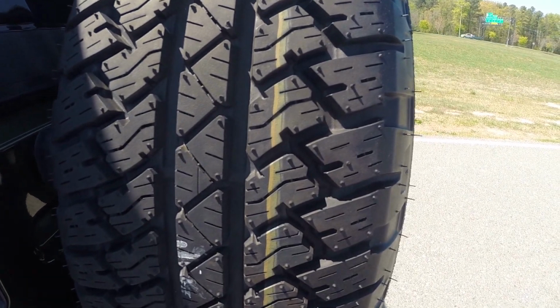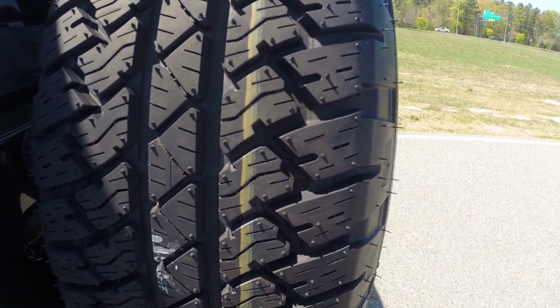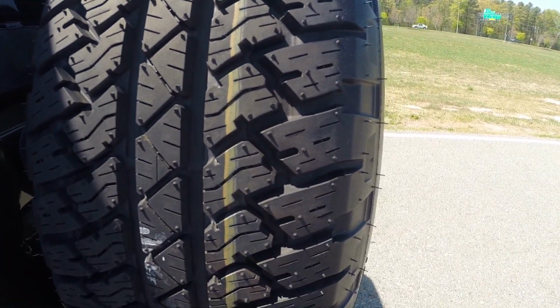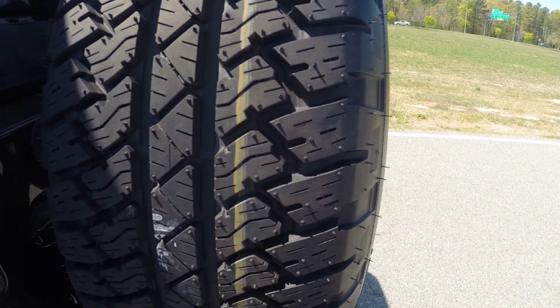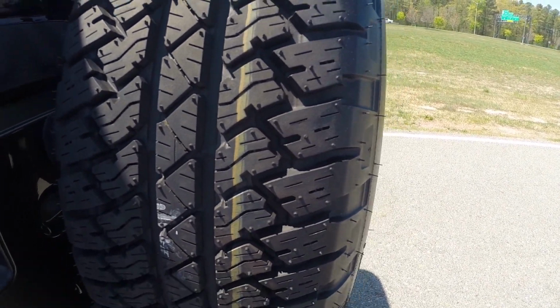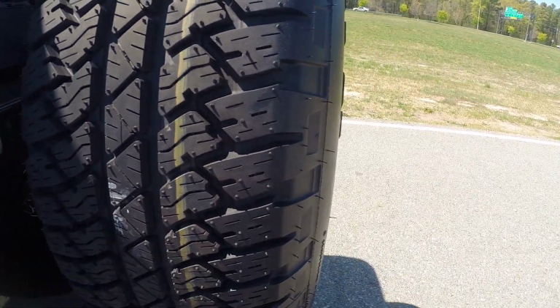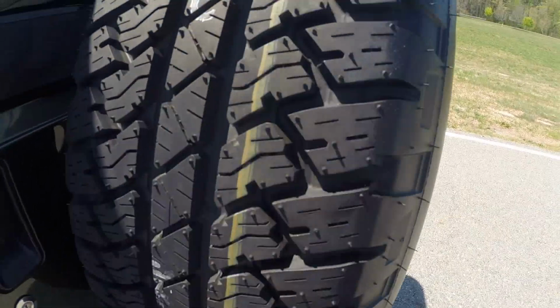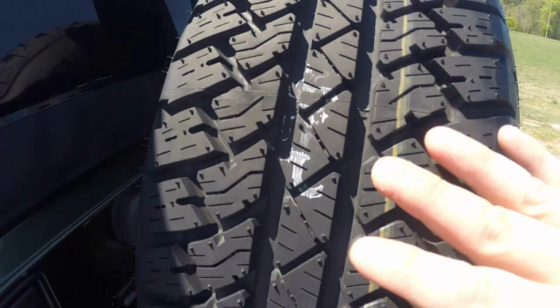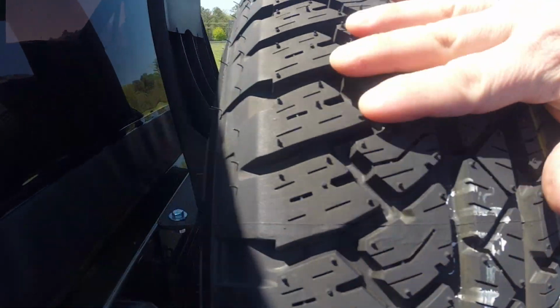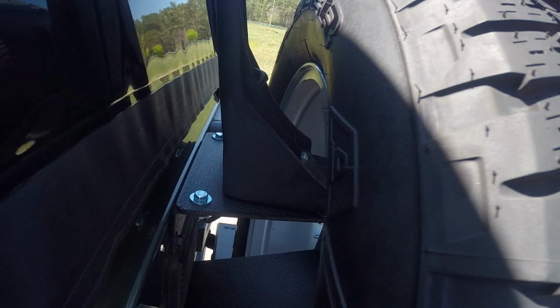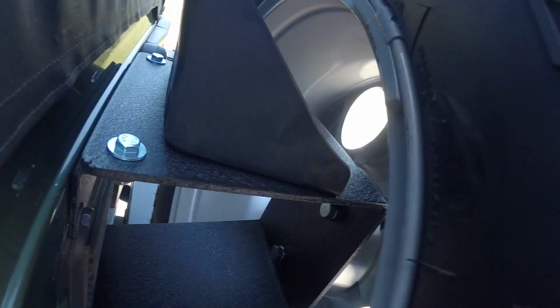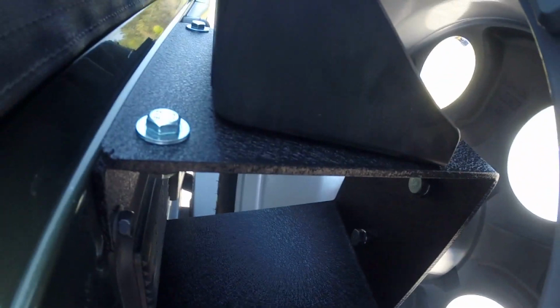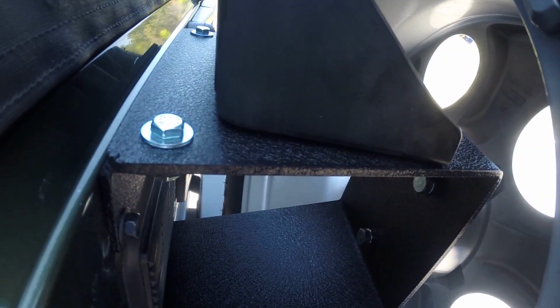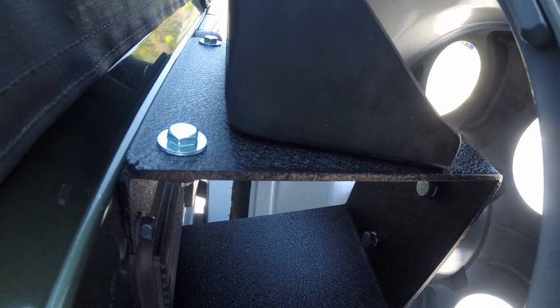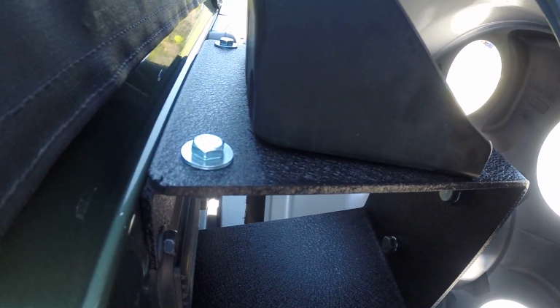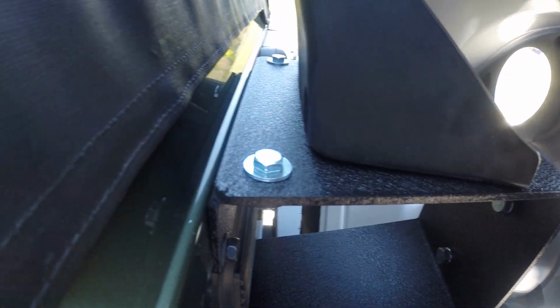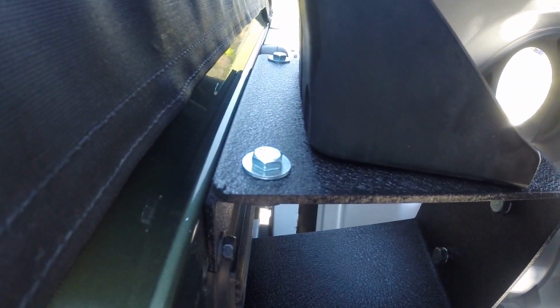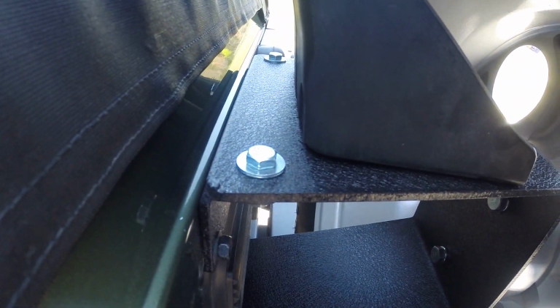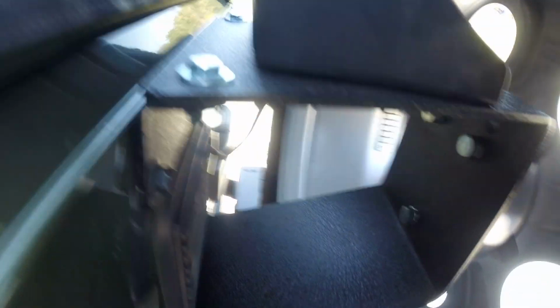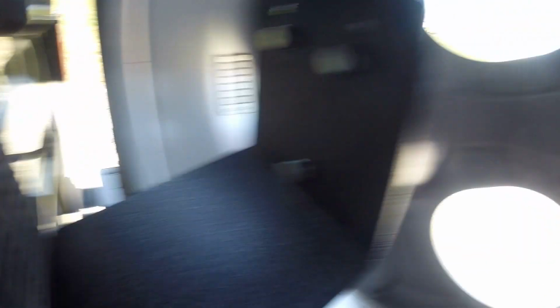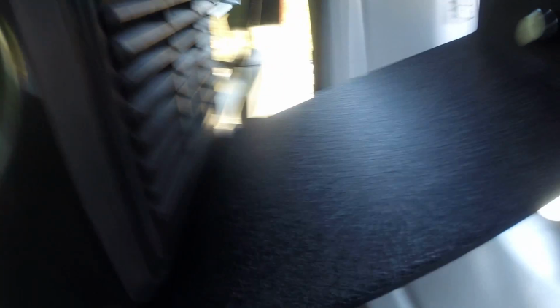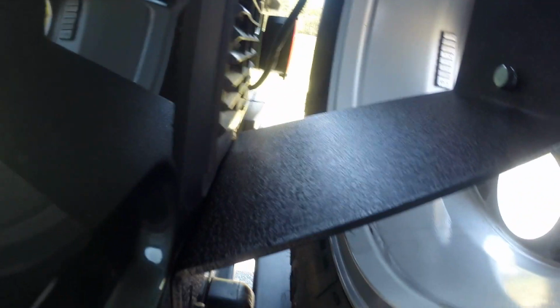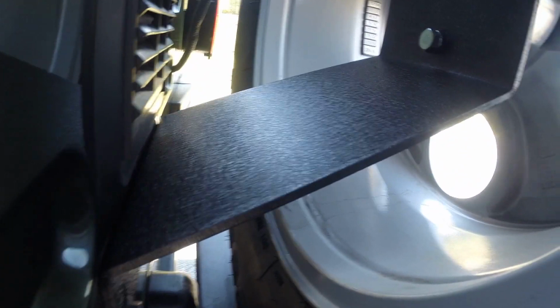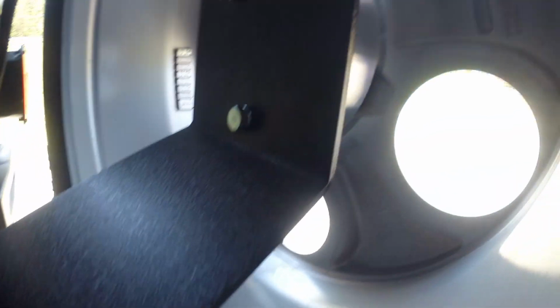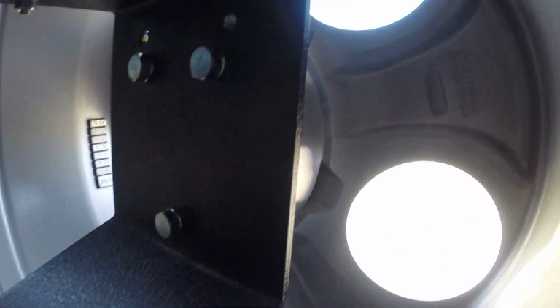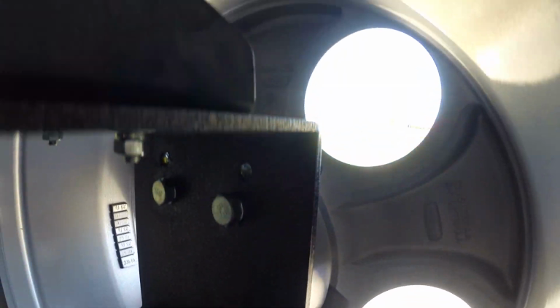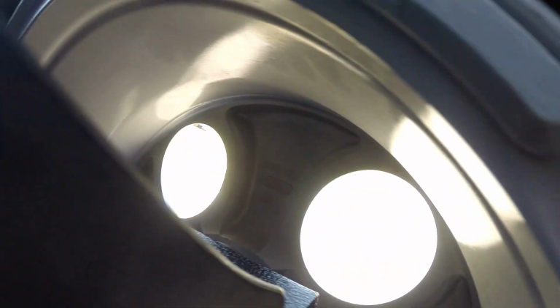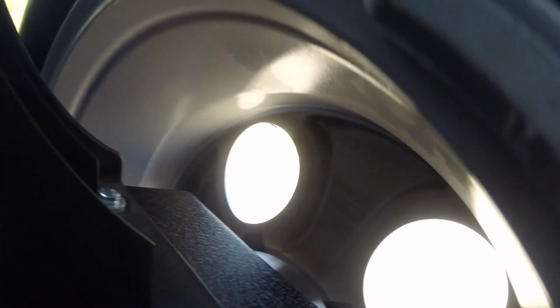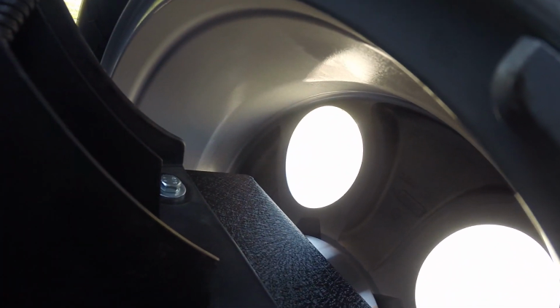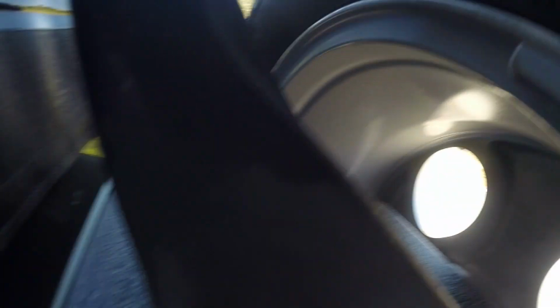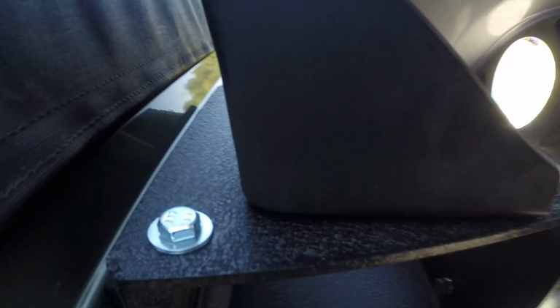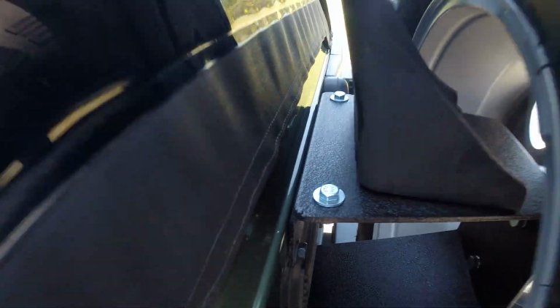The spare is brand new — came off that same Wrangler Sahara that we had, but was never put on. We also installed, to make room for it, a brand new heavy duty rear tire carrier. It's a Rugged Ridge rear tire carrier.